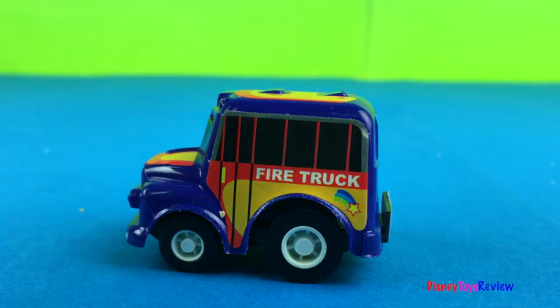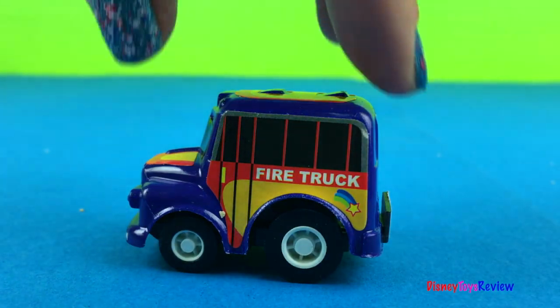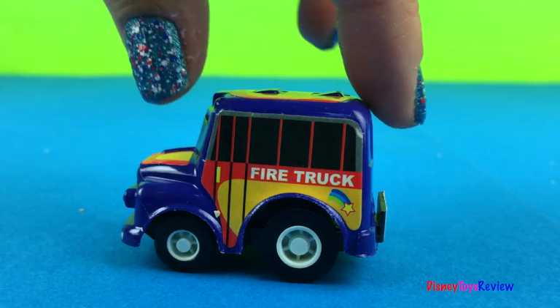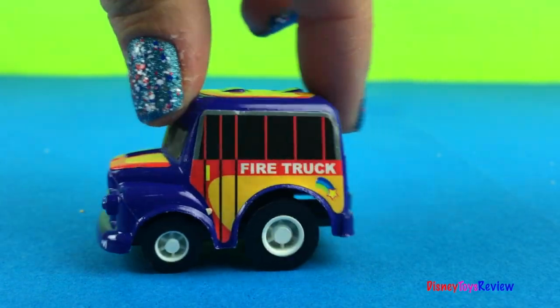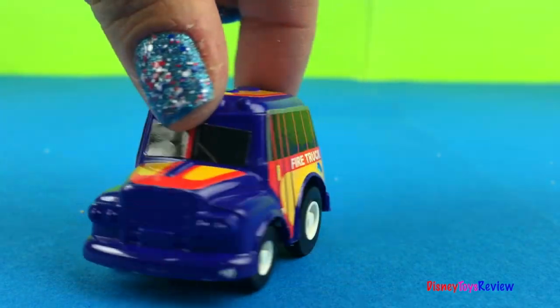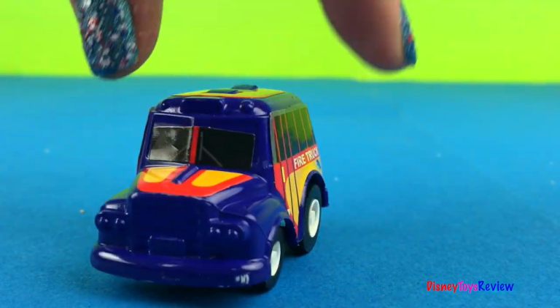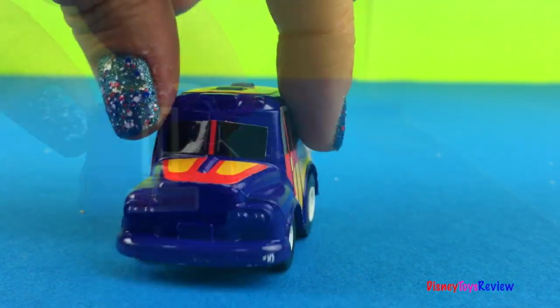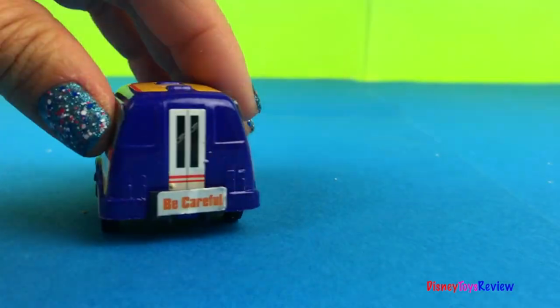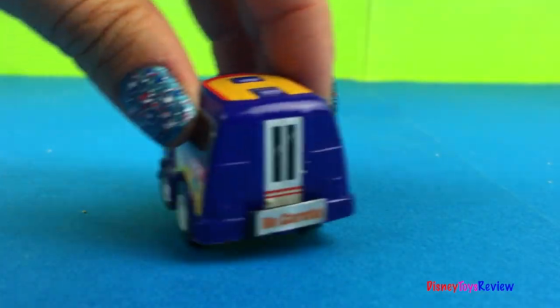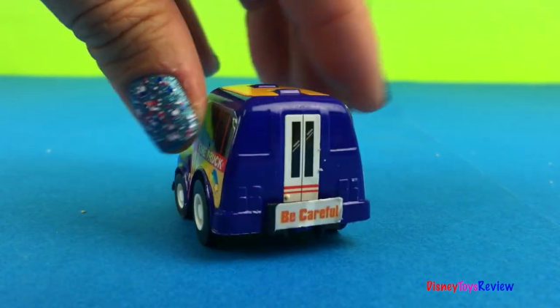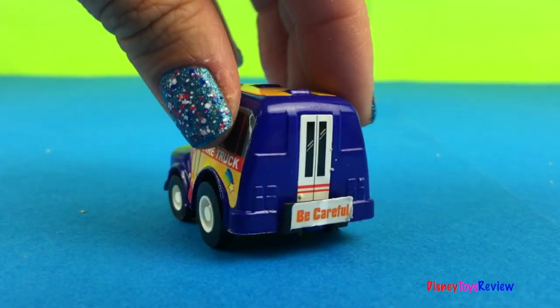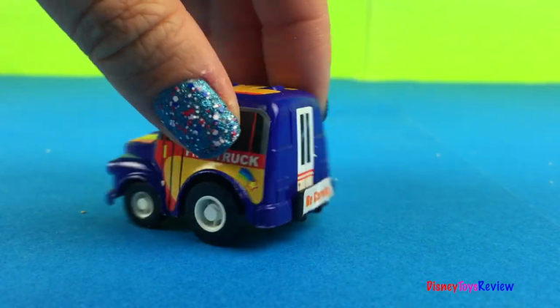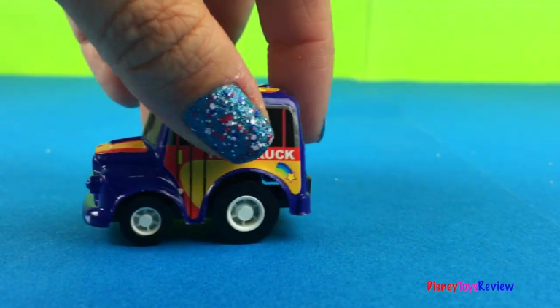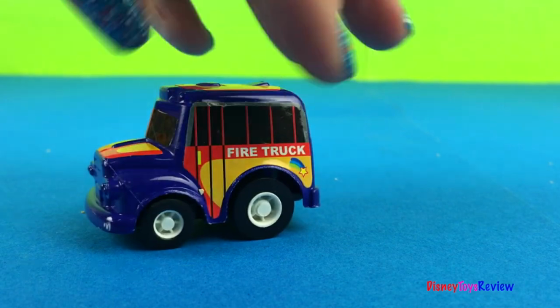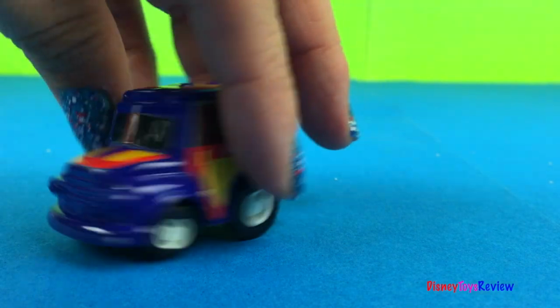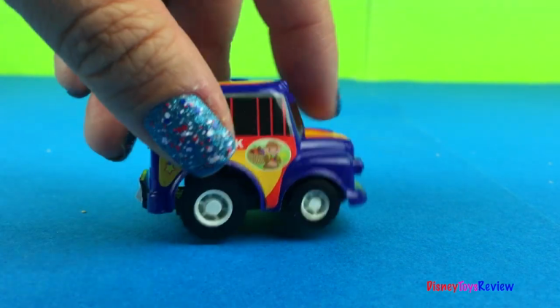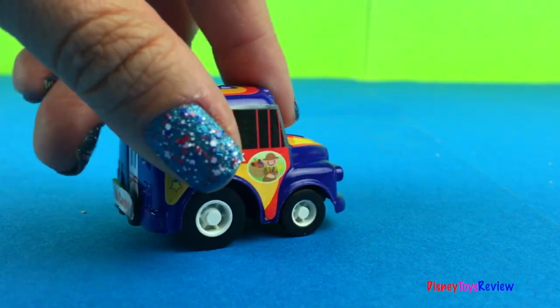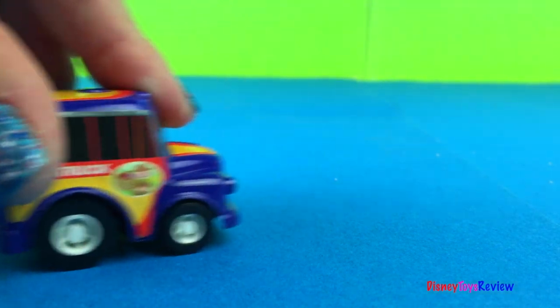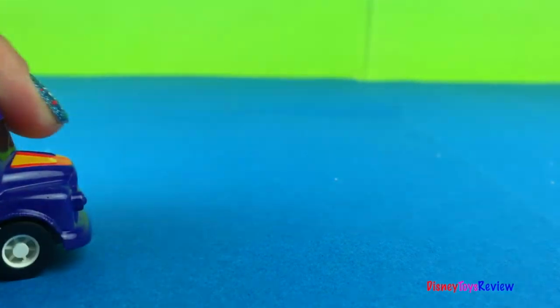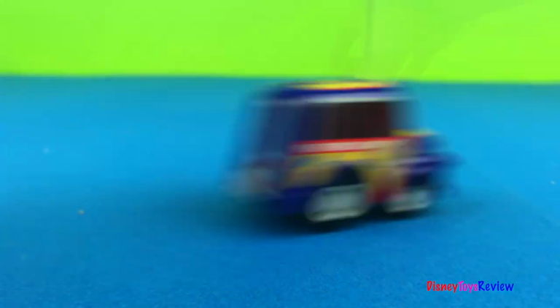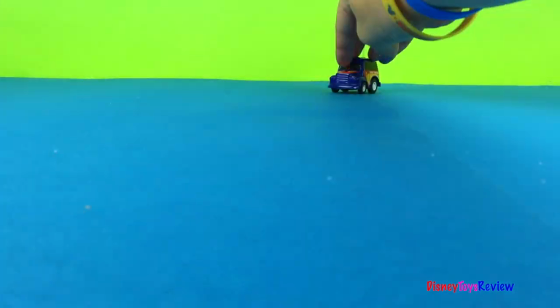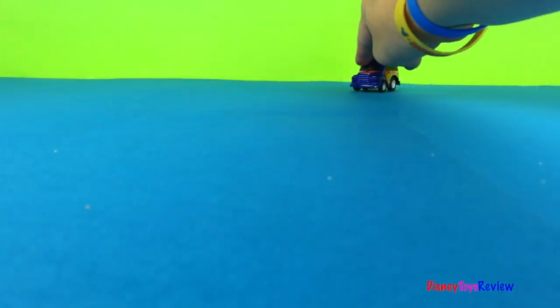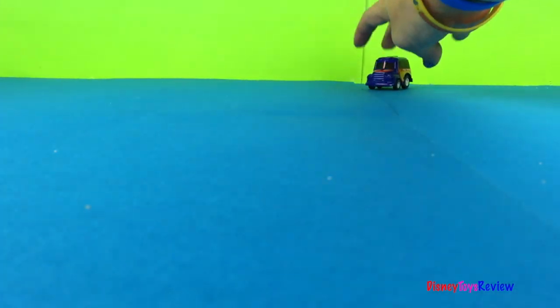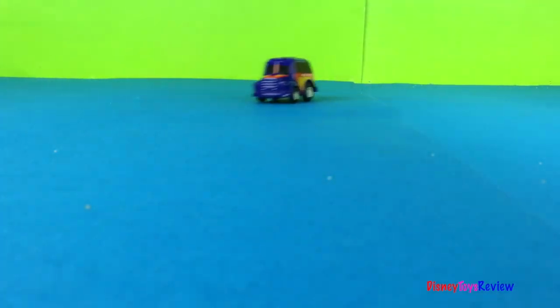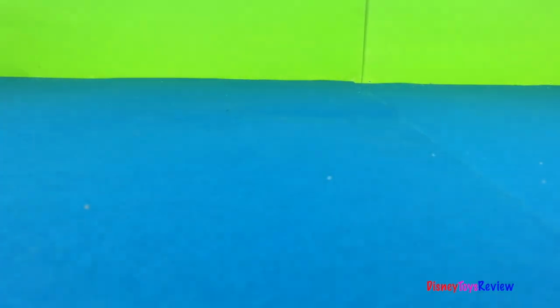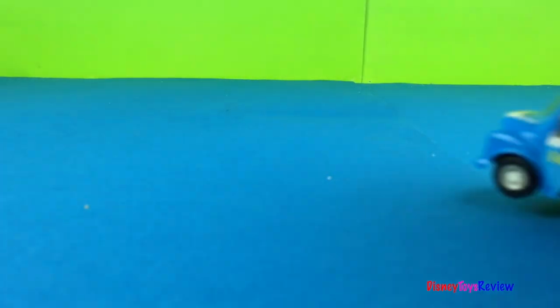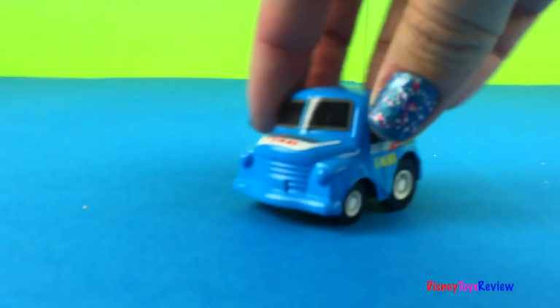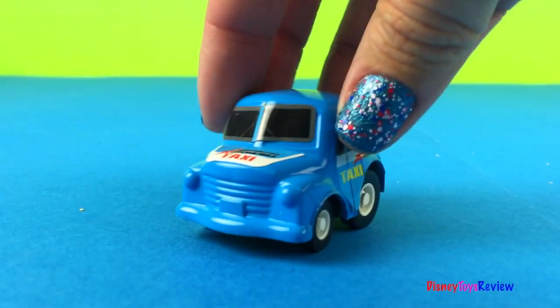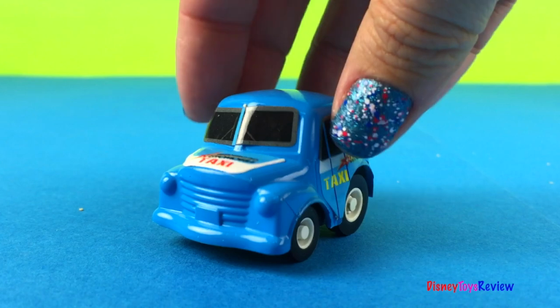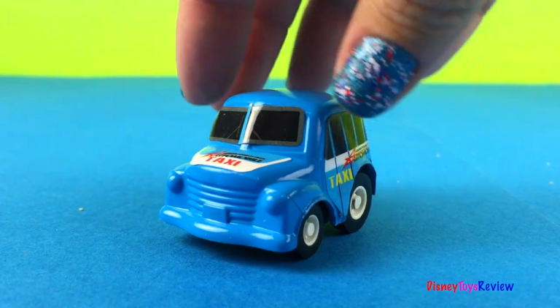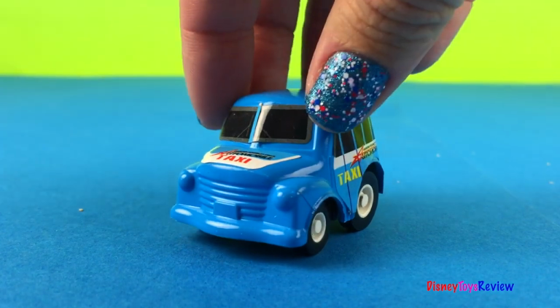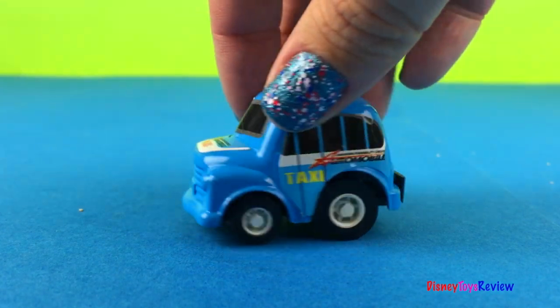Wow, we have a fire truck. Just be careful. And here we have a taxi.